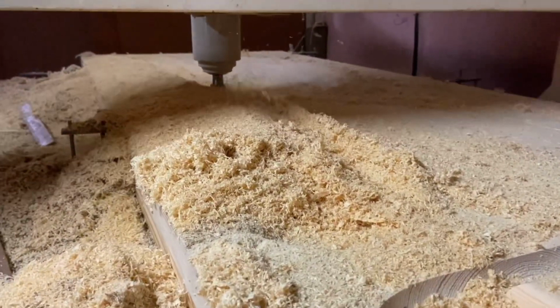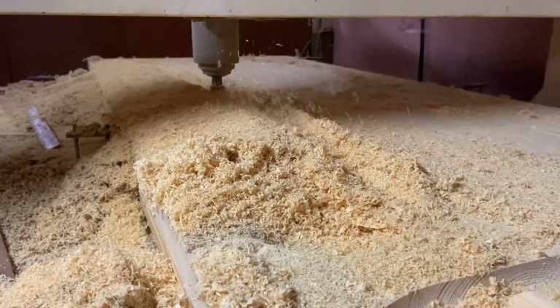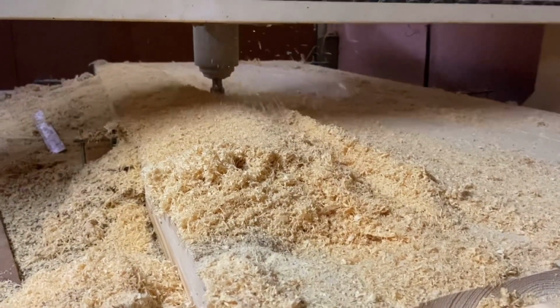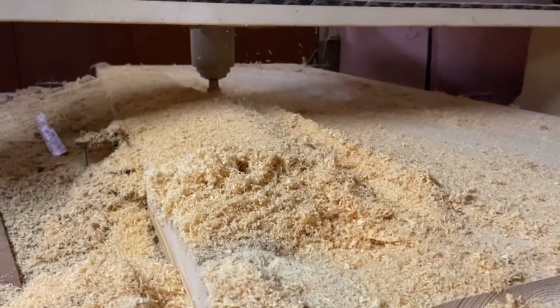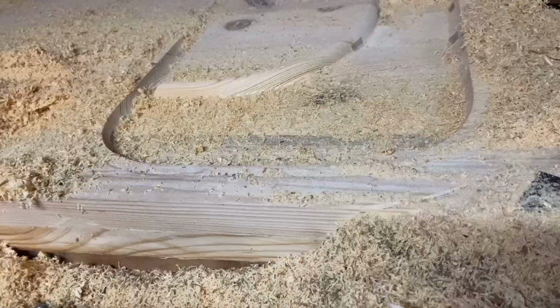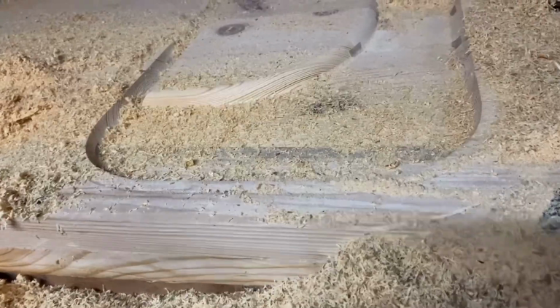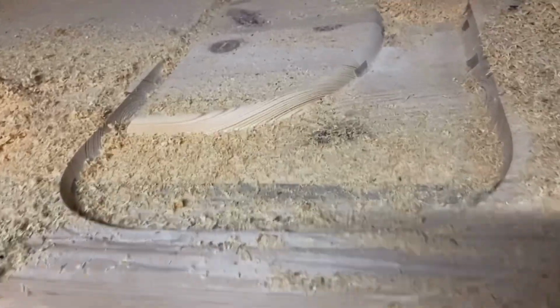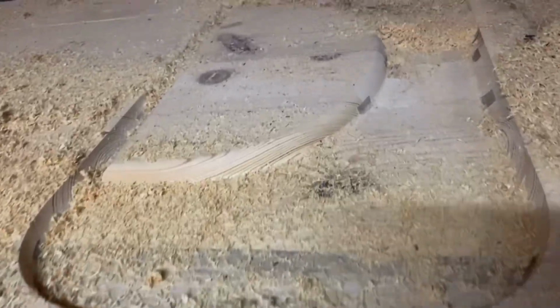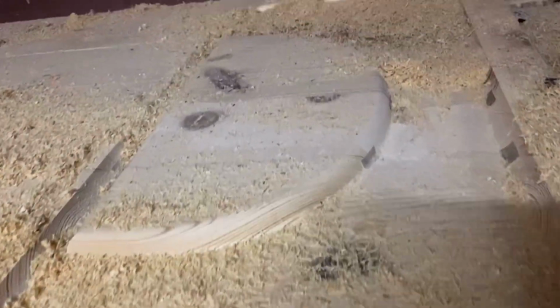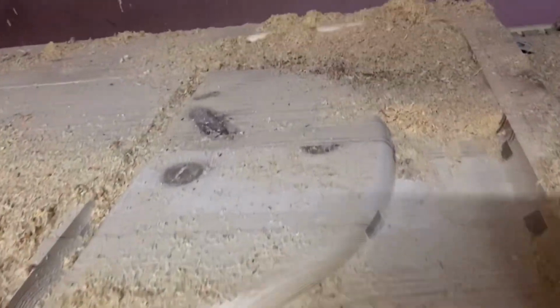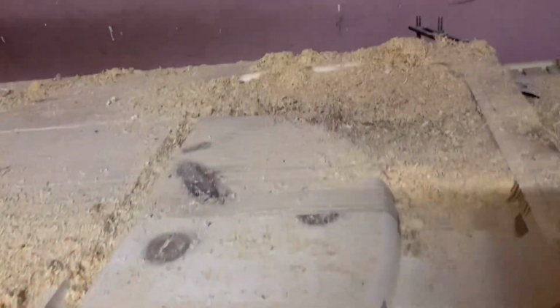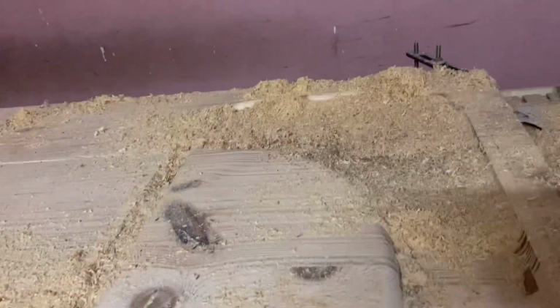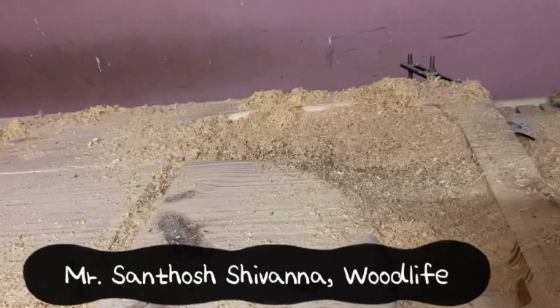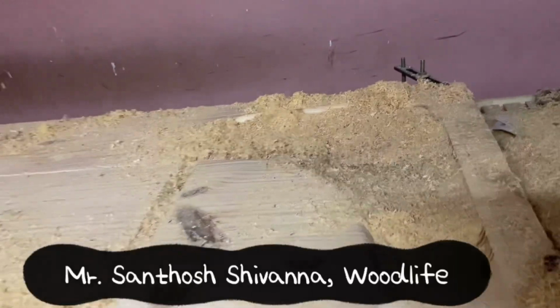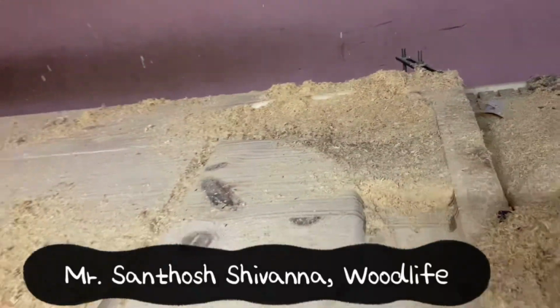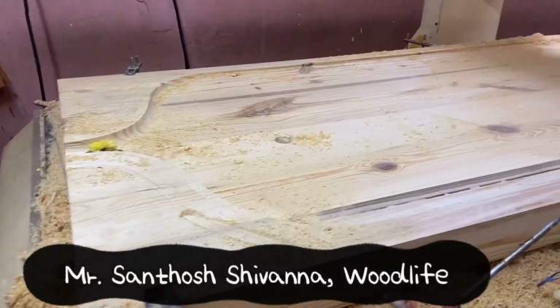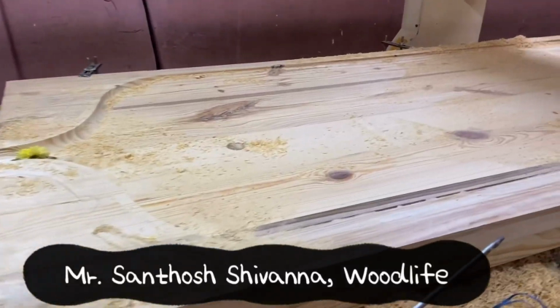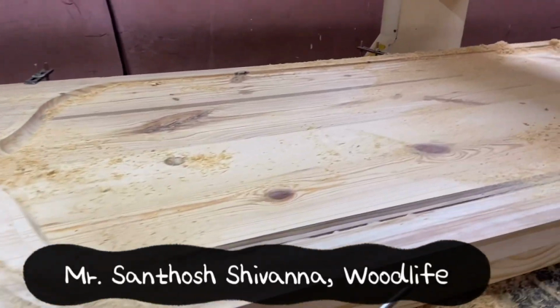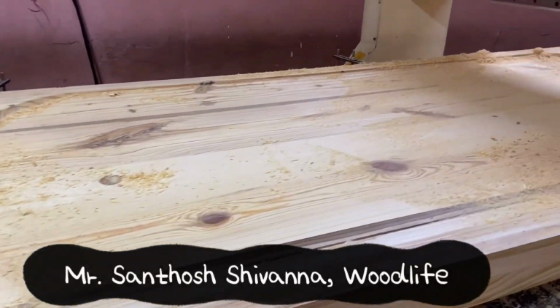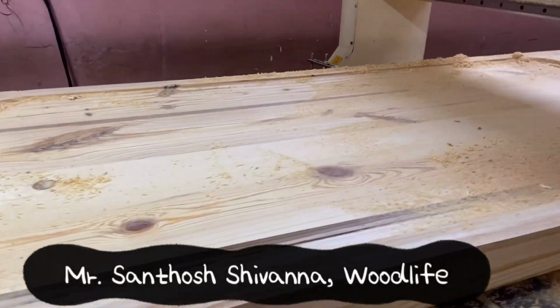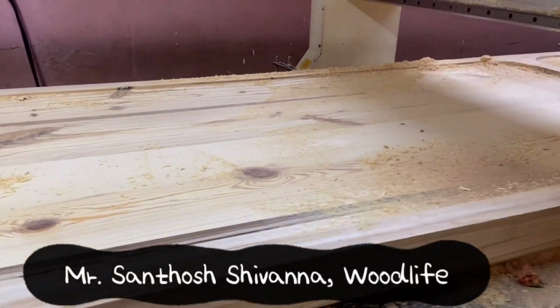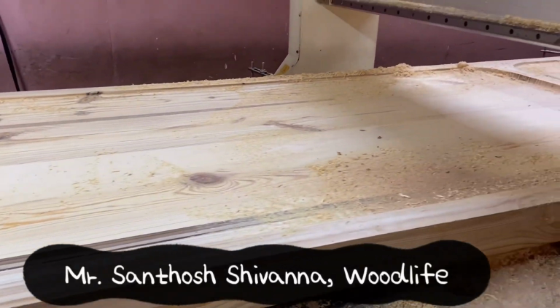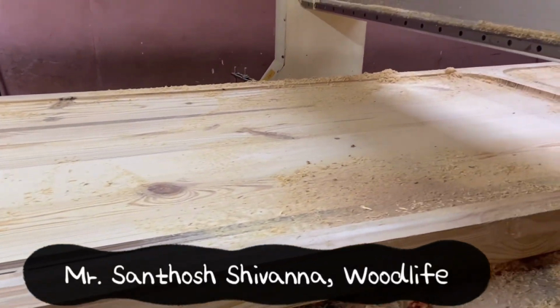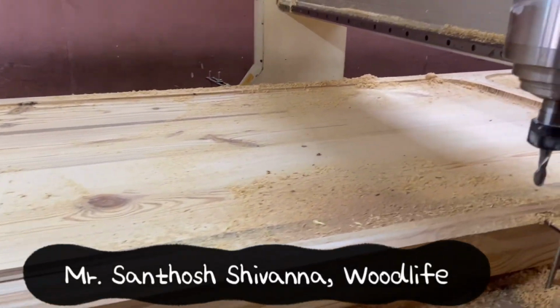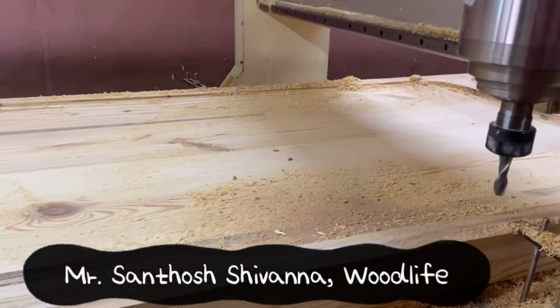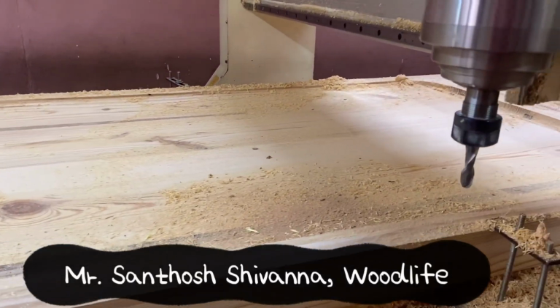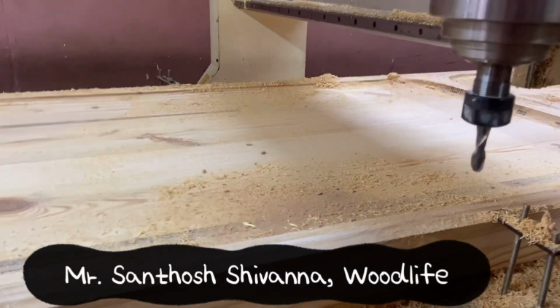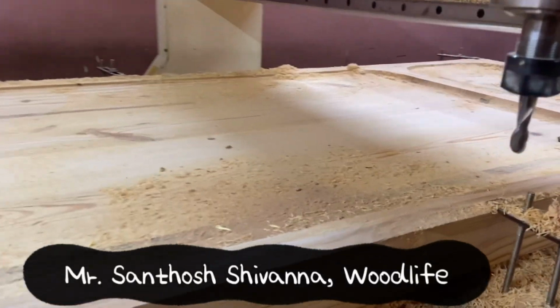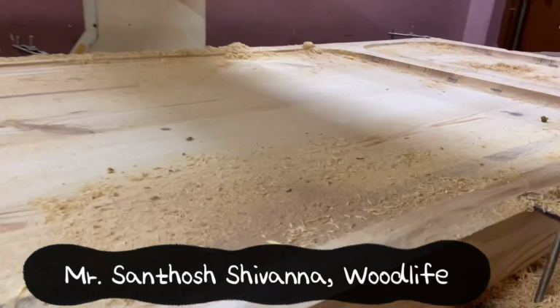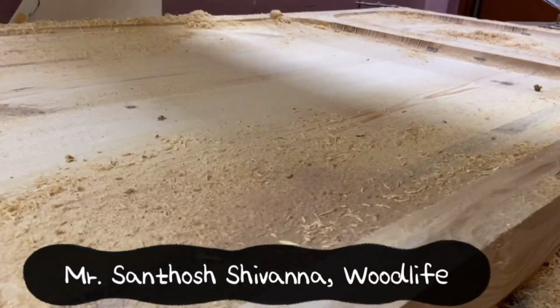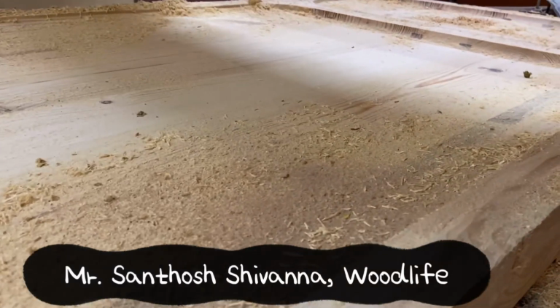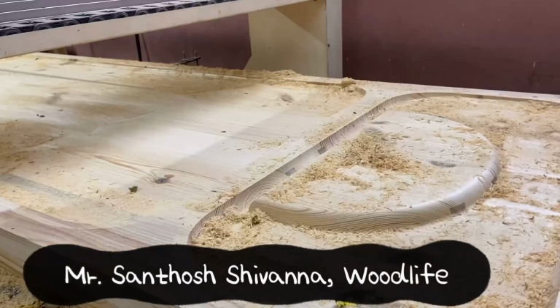After rigorously running the machine for almost three days, the table was ready. This was designed by Mr. Santosh Shivana of Woodlife from Mysore.